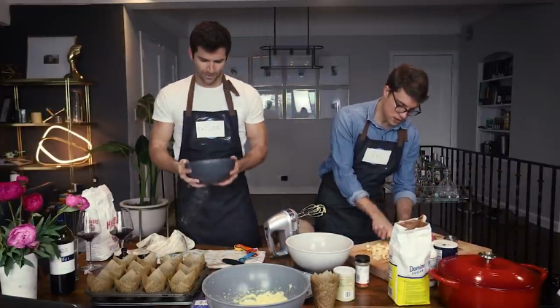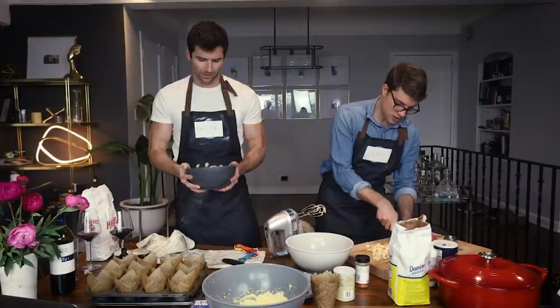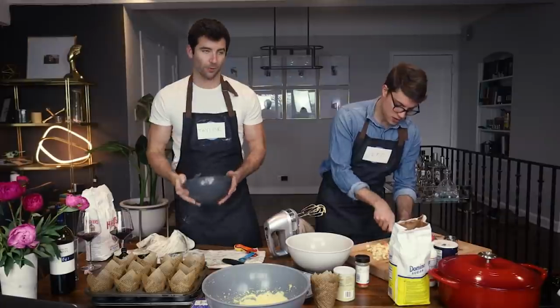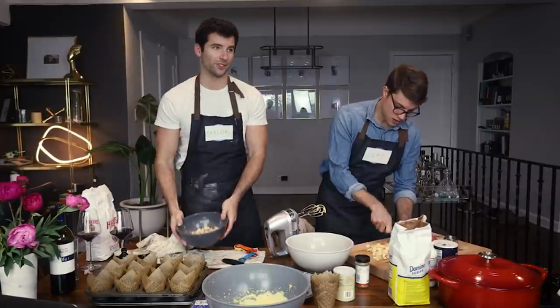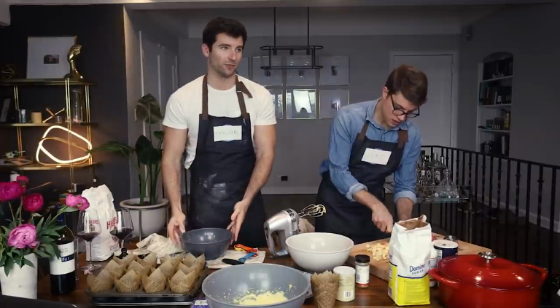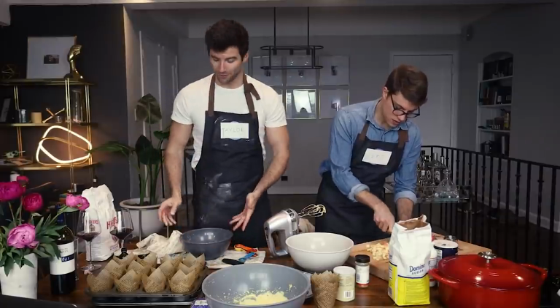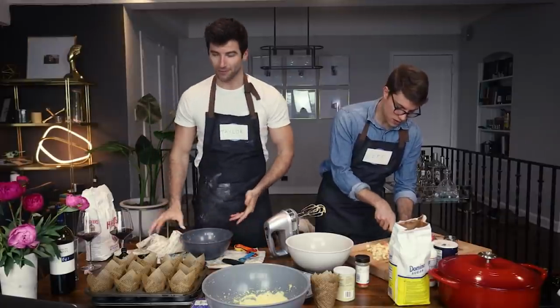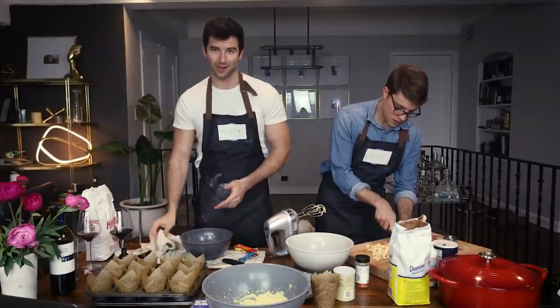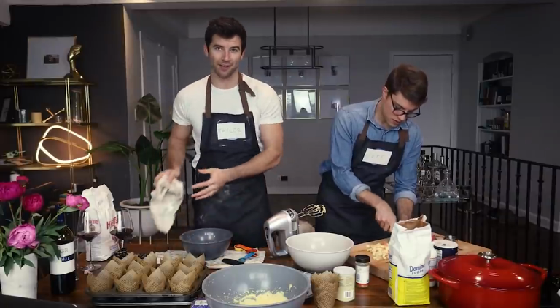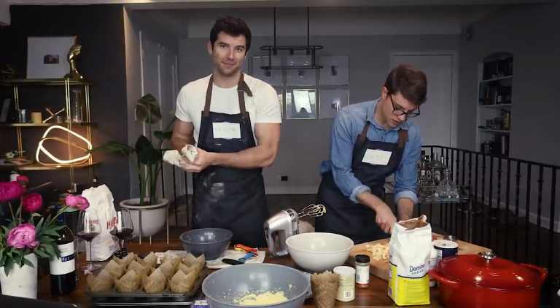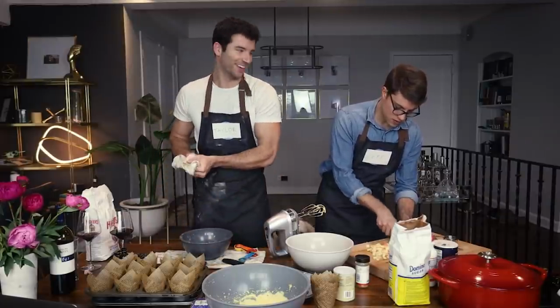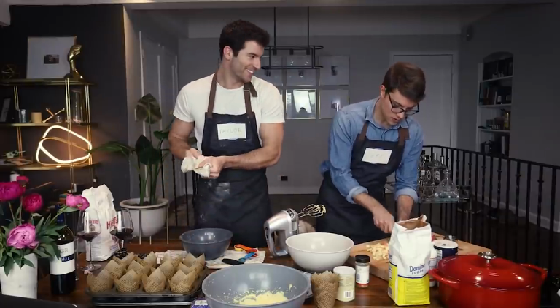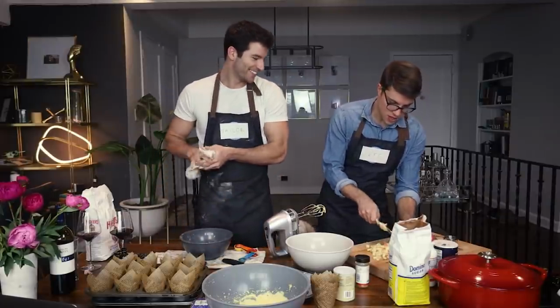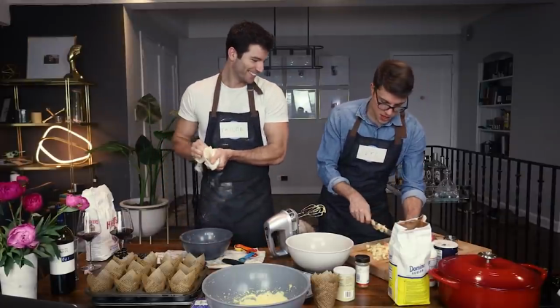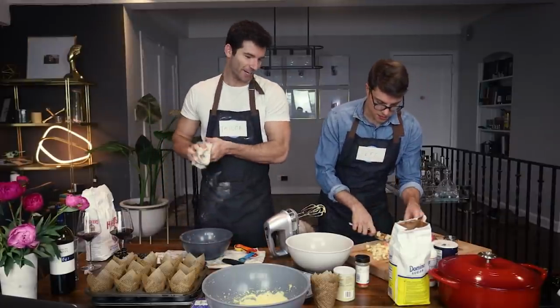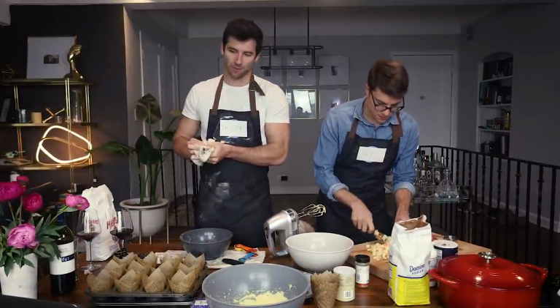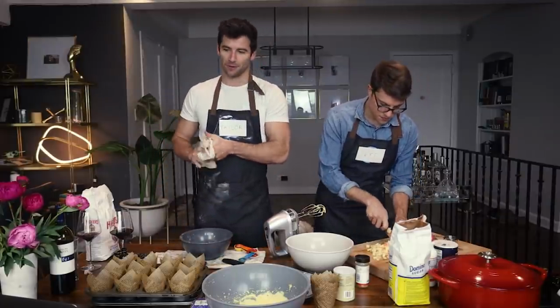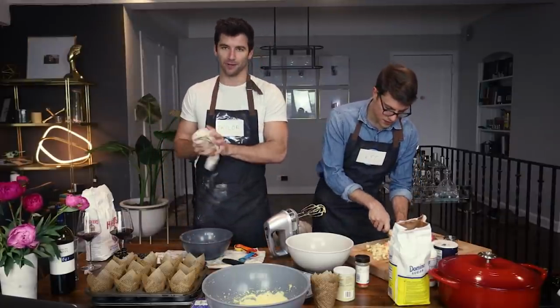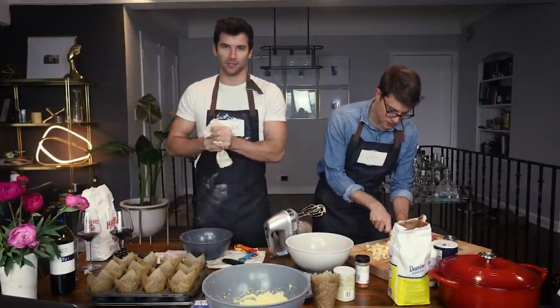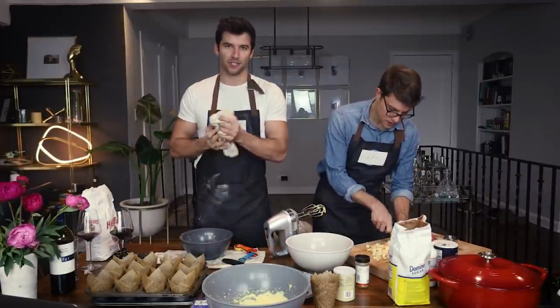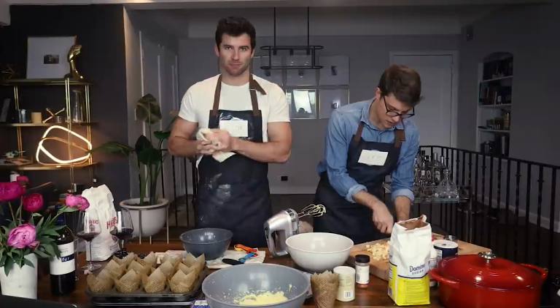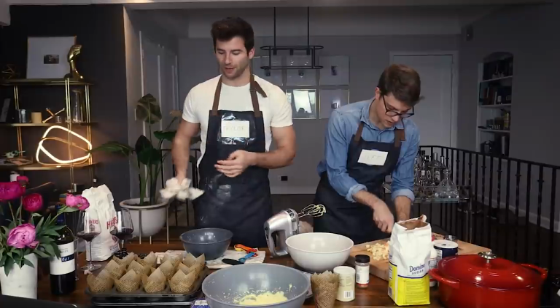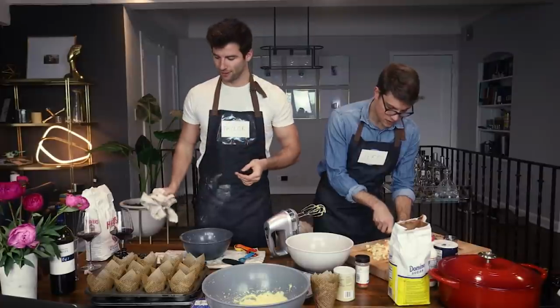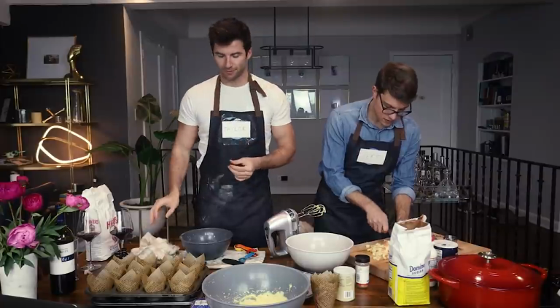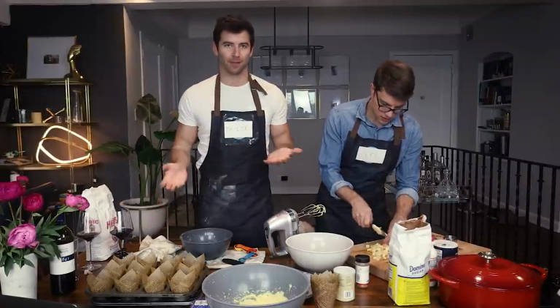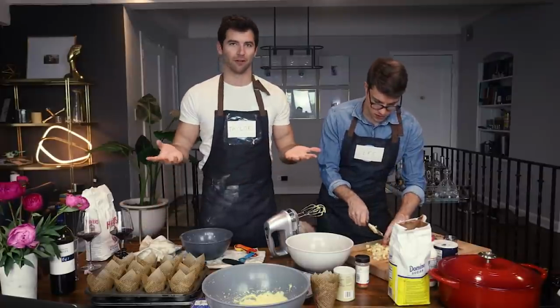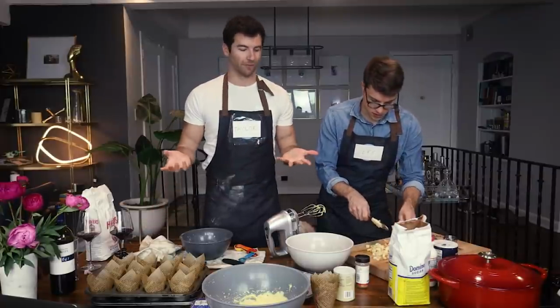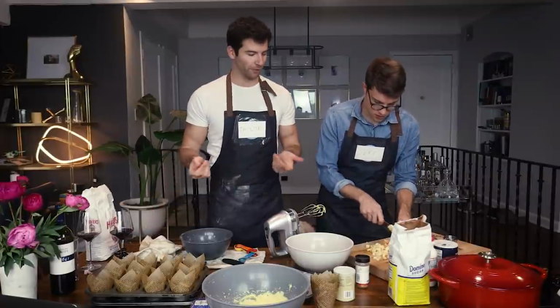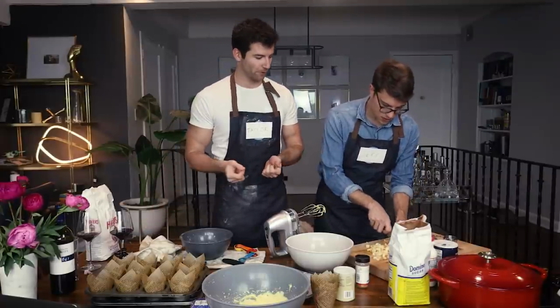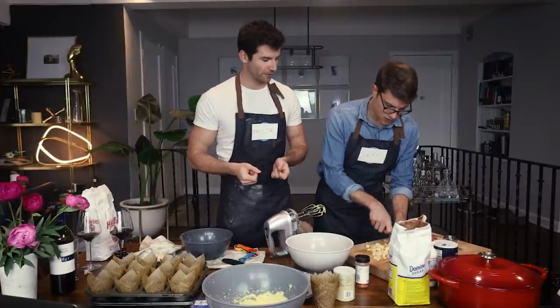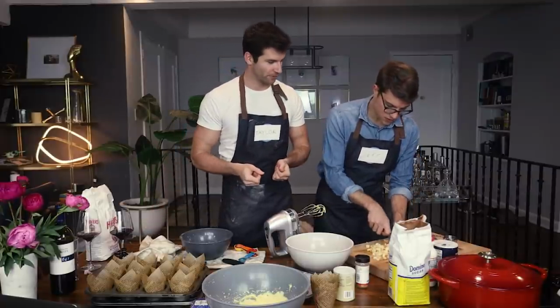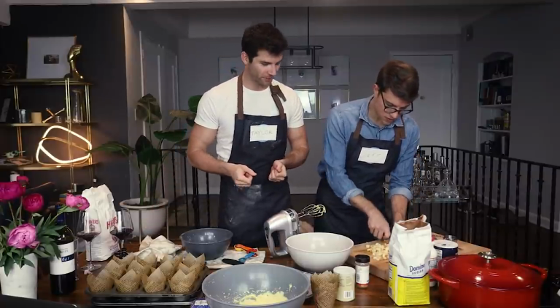We don't know exactly what this YouTube video is going to be like, but you'll get to watch us bake in the middle of our living room, so that's always nice.